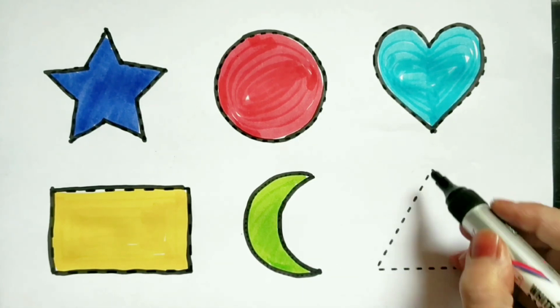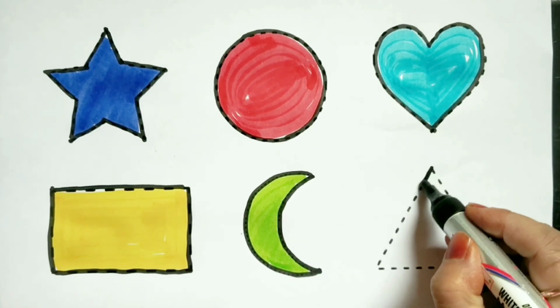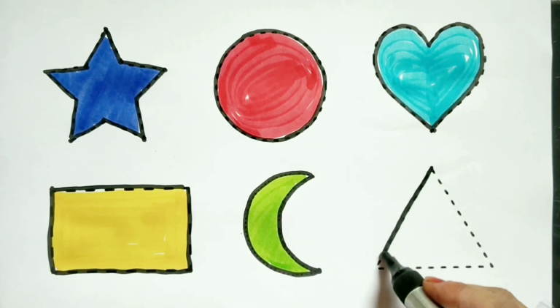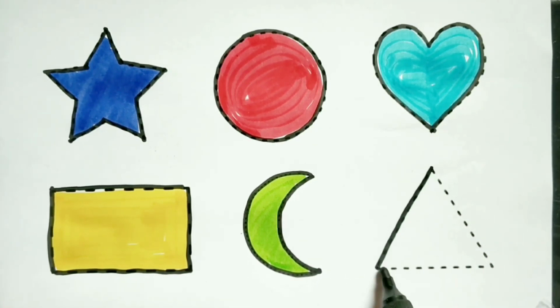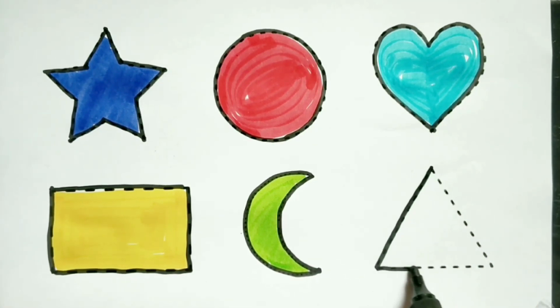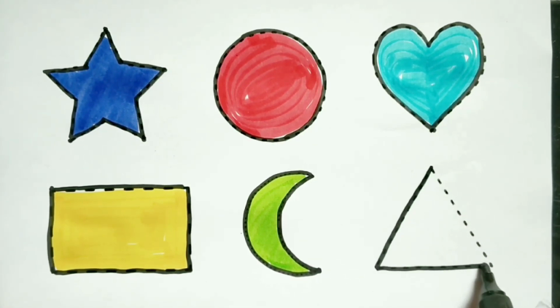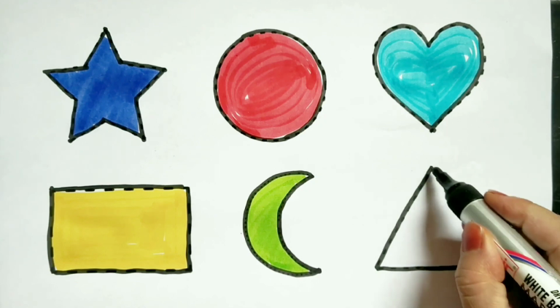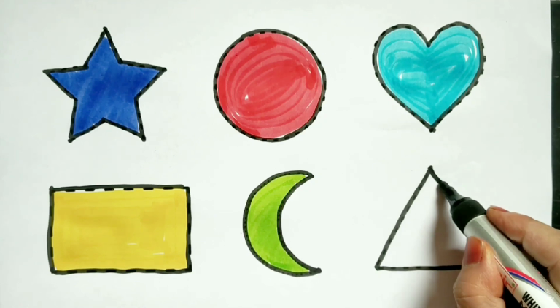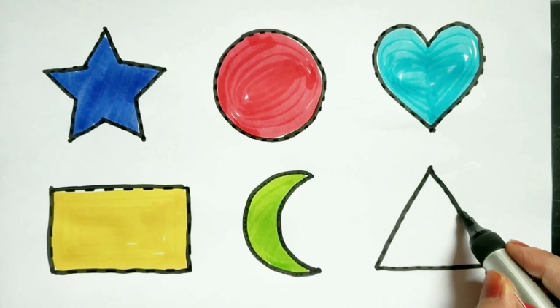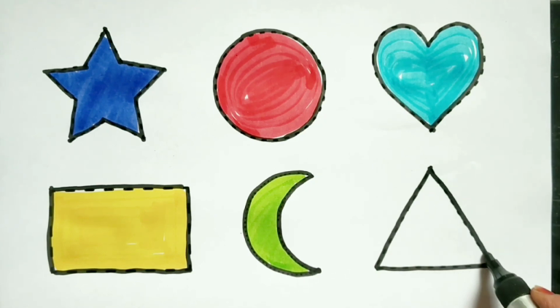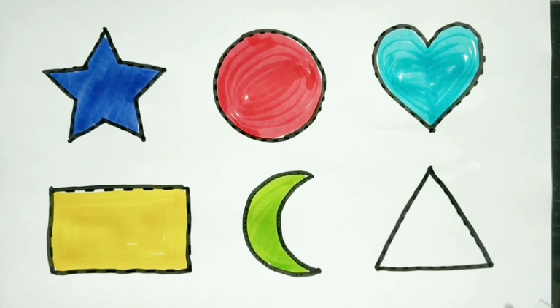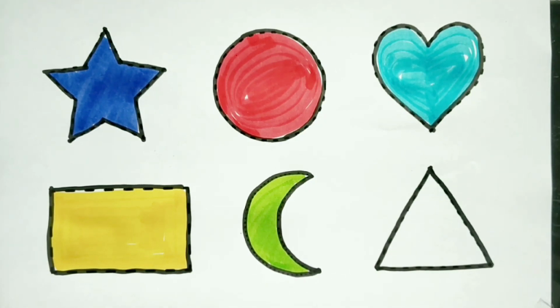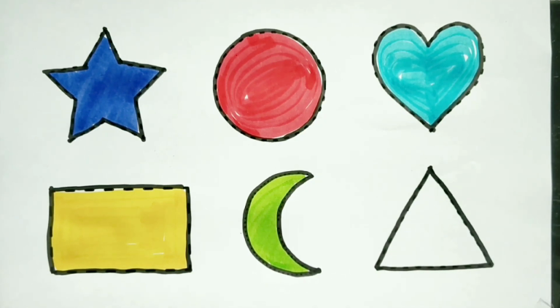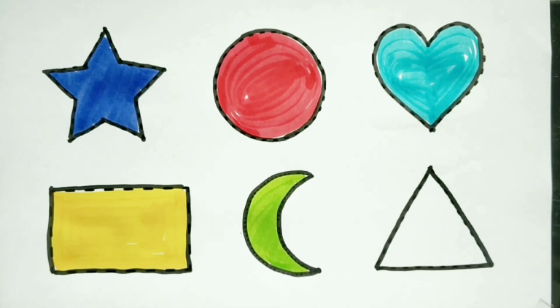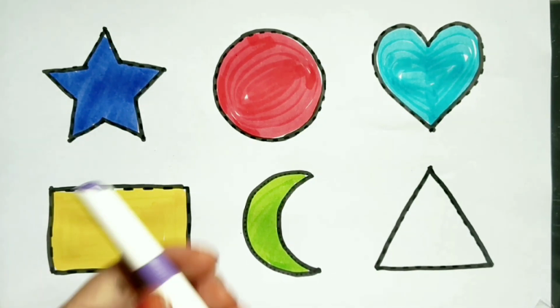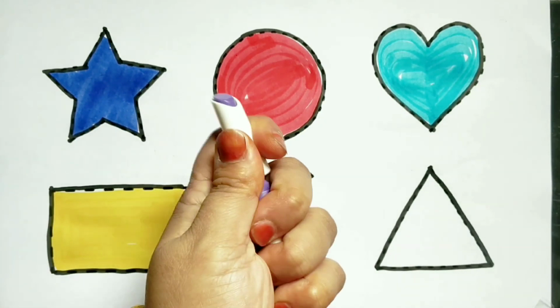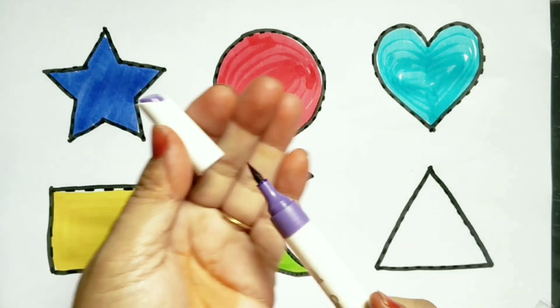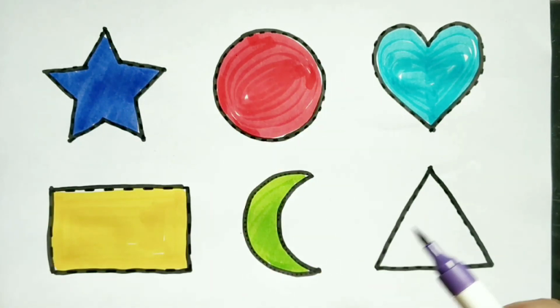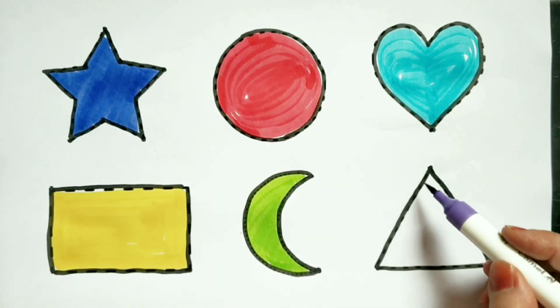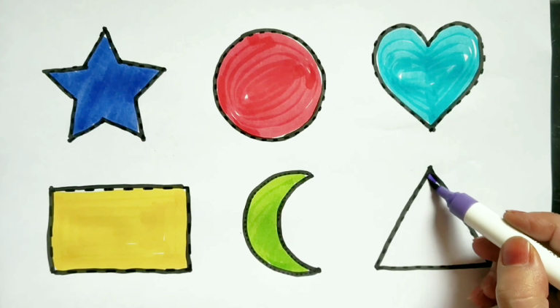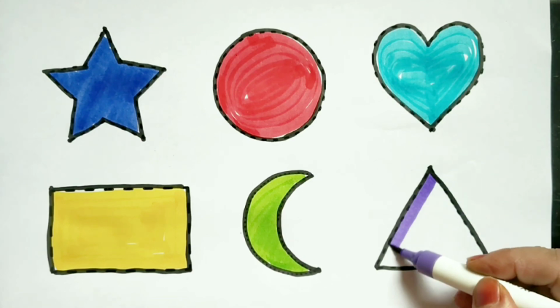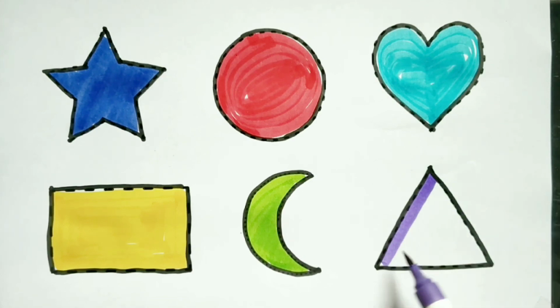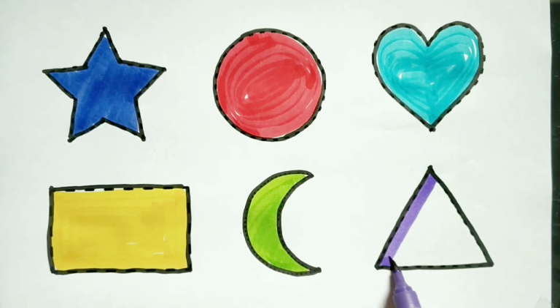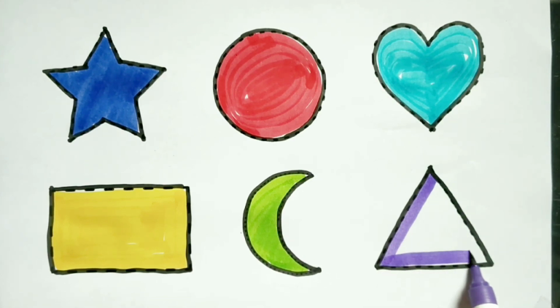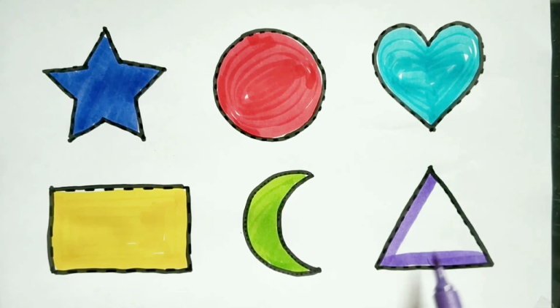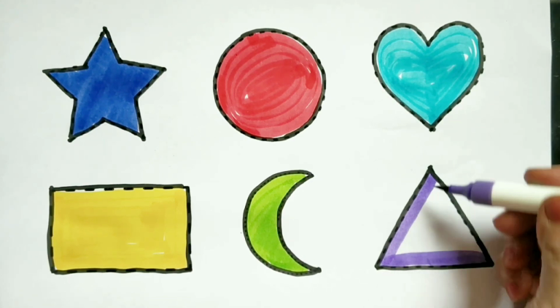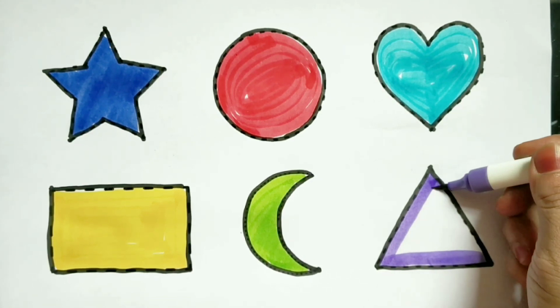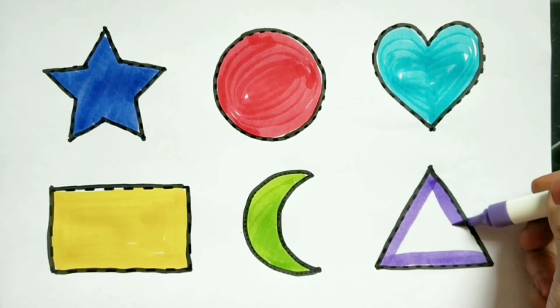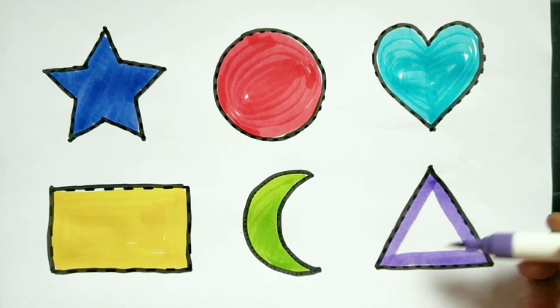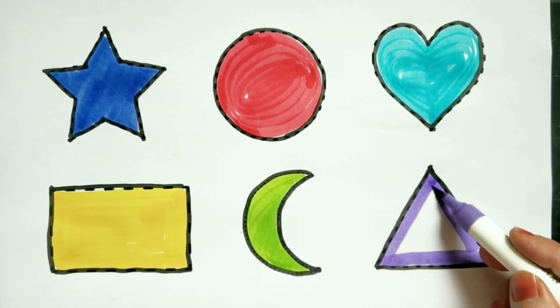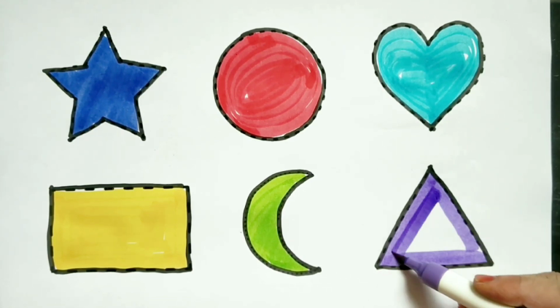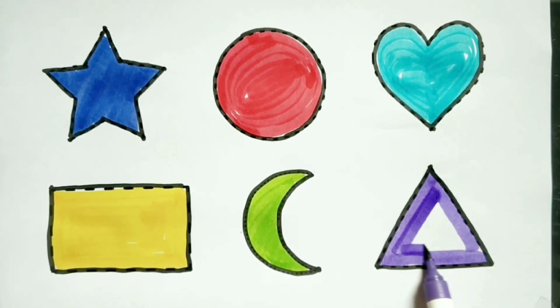Red color. Triangle. Triangle. Violet color. Violet color. Triangle.